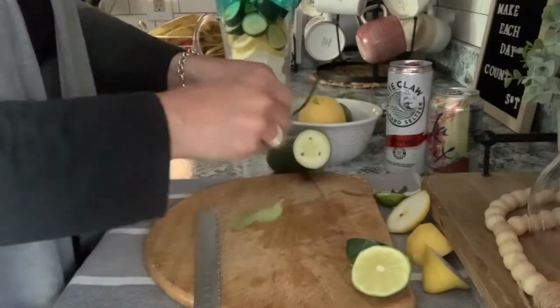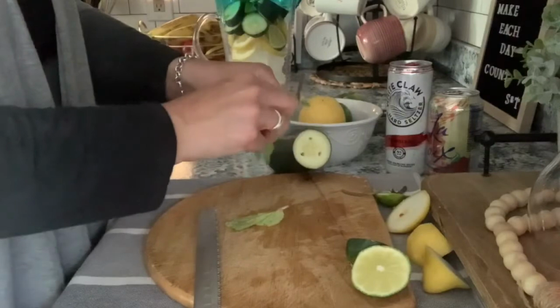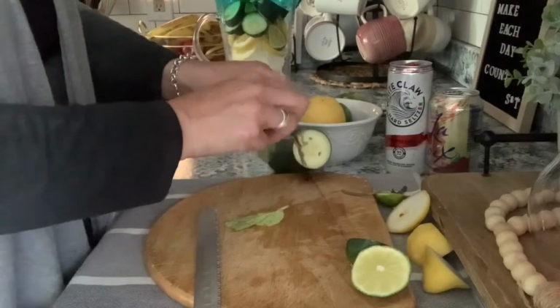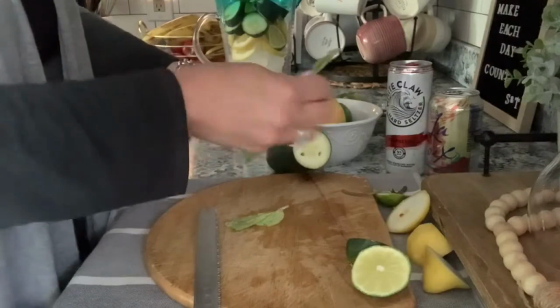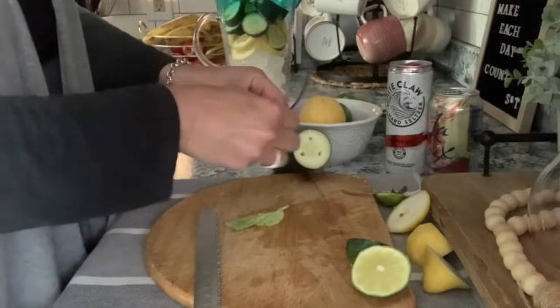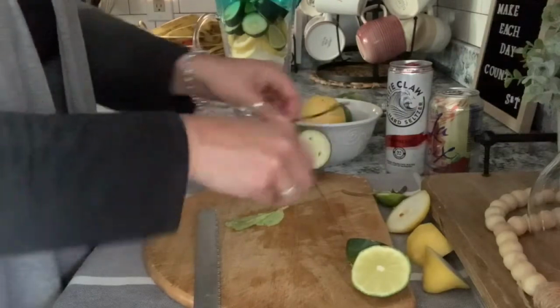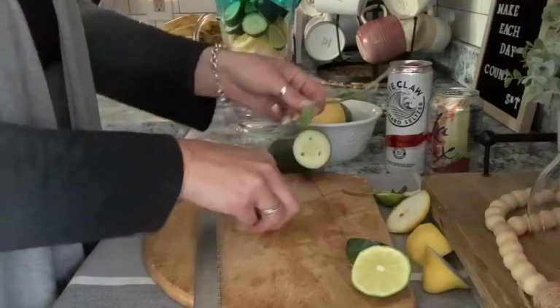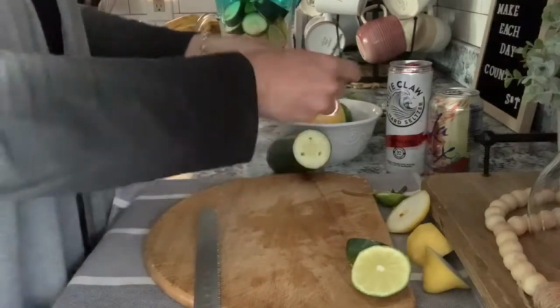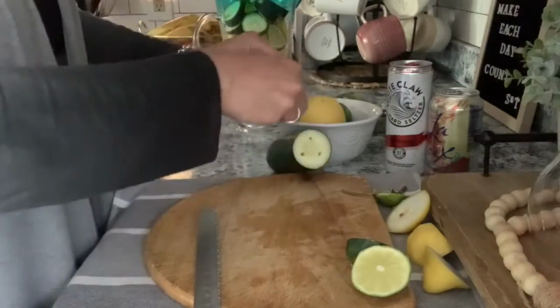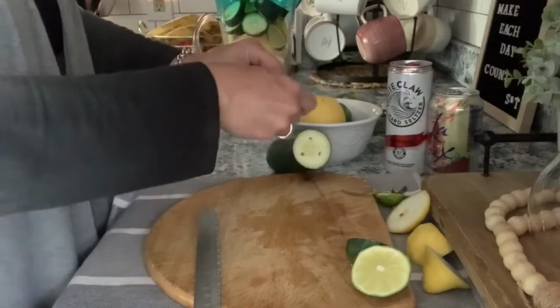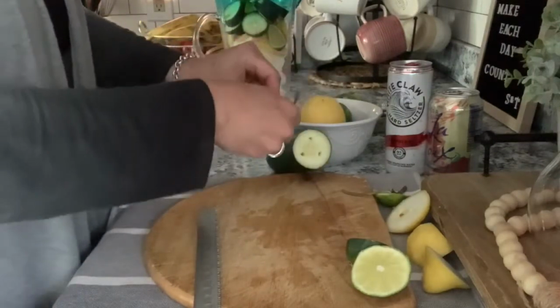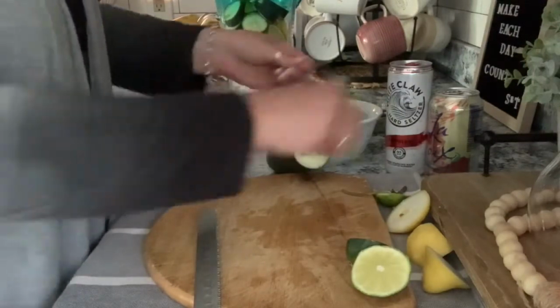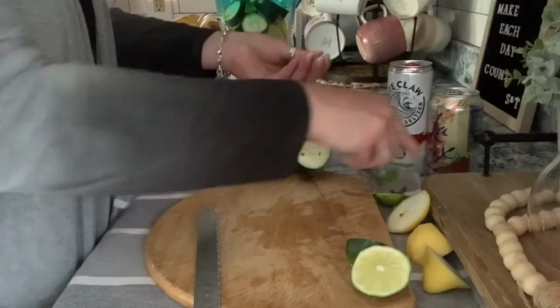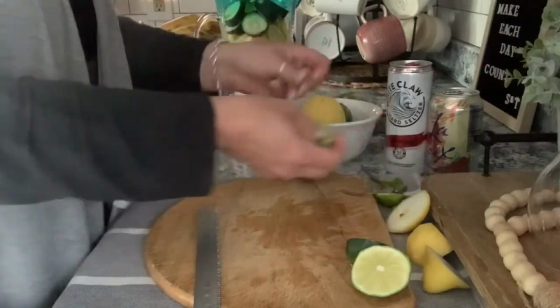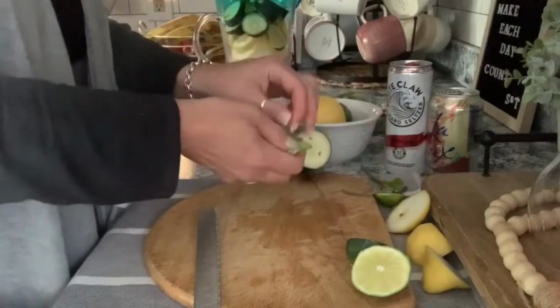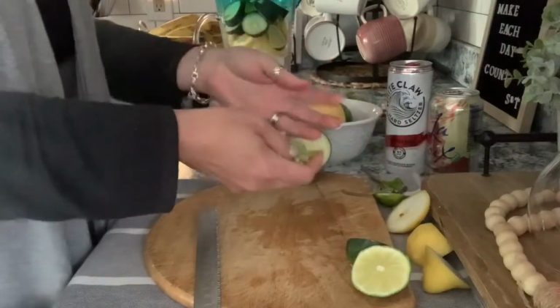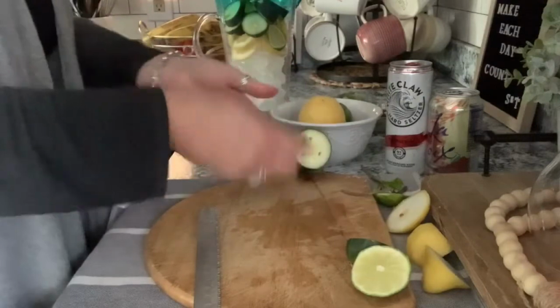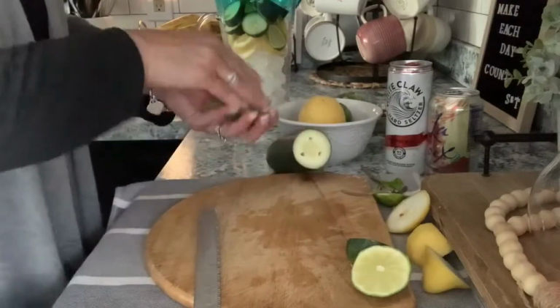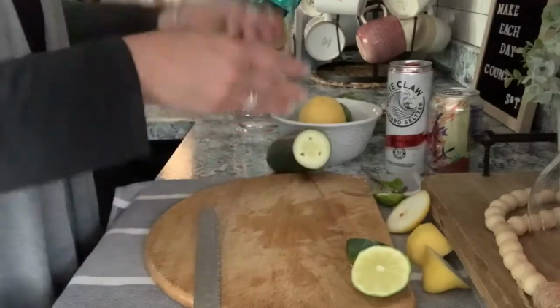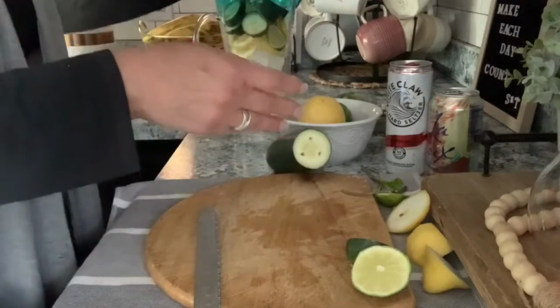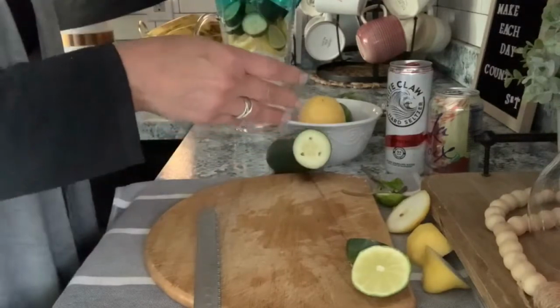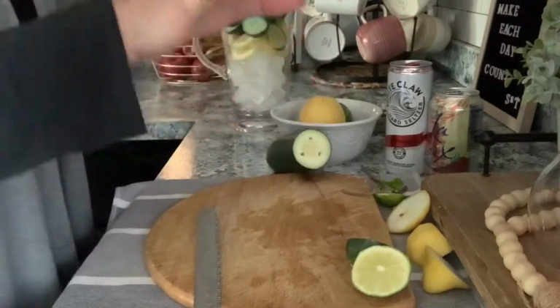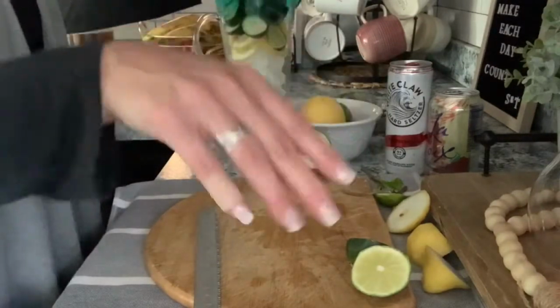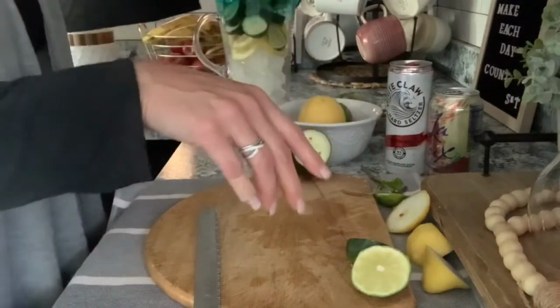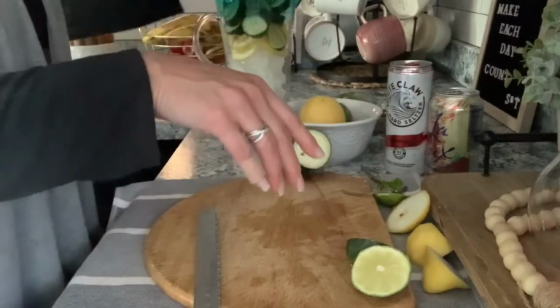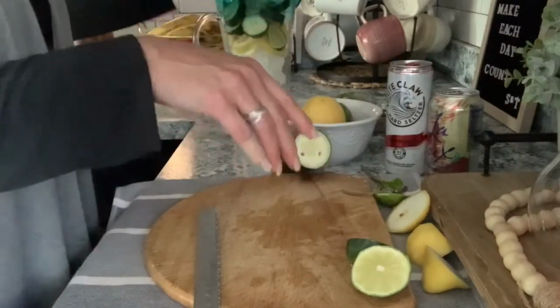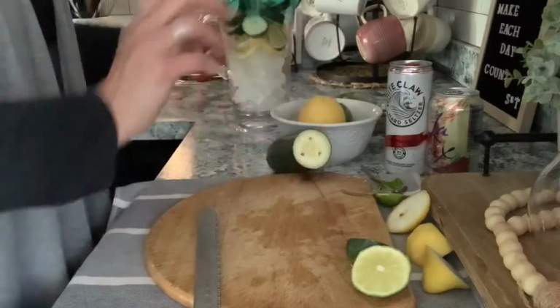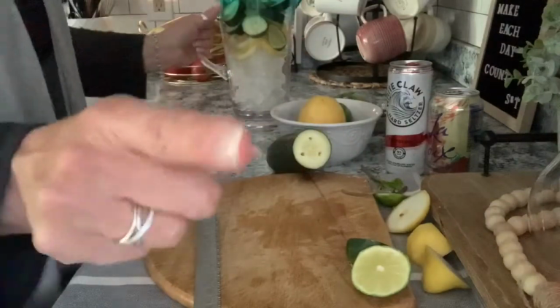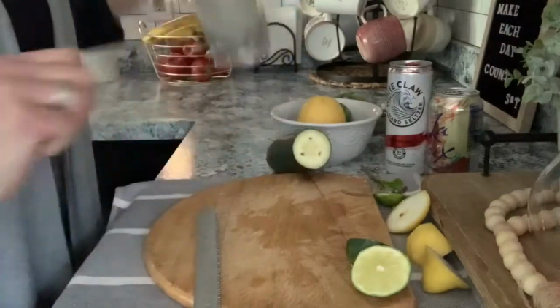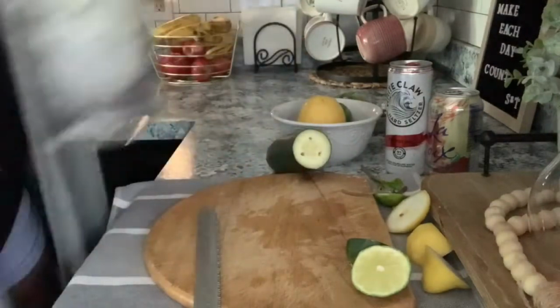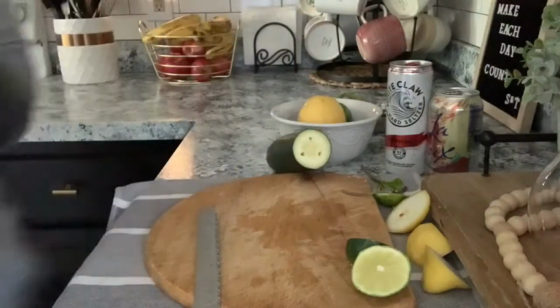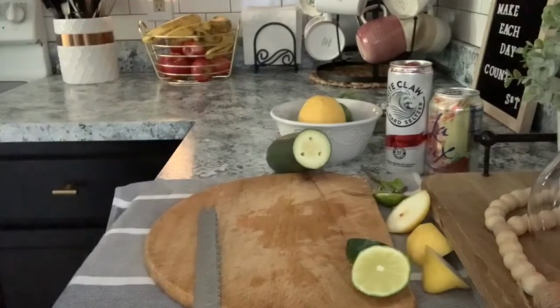You can use bottled water, or like I said you can use the seltzers. I'm just going to use regular sink water — the town we live in has purified water and we have a purifier. So let me just fill that up and I'll be right back.